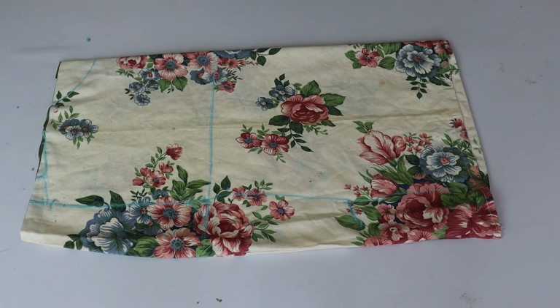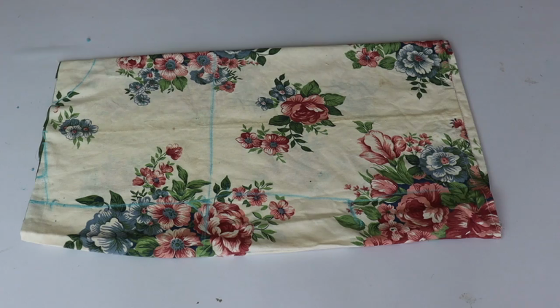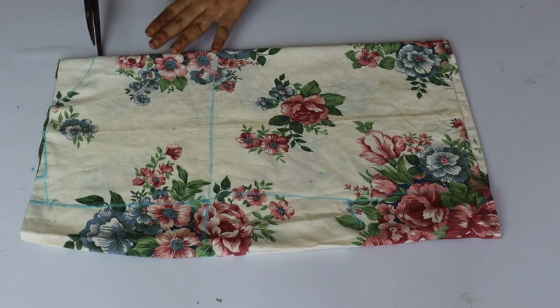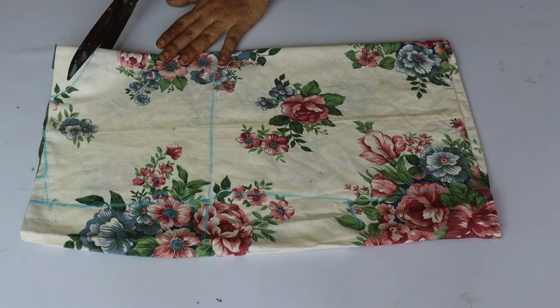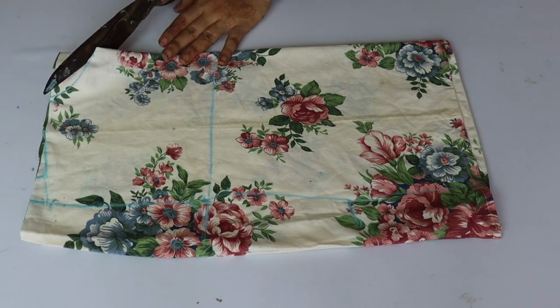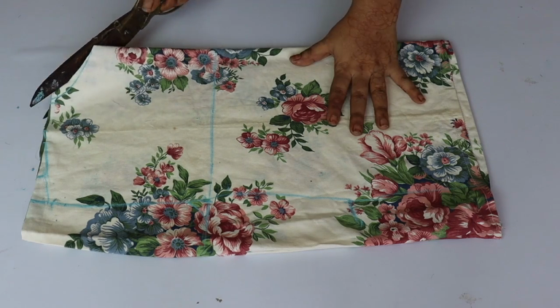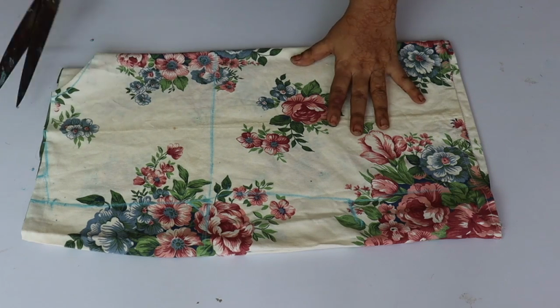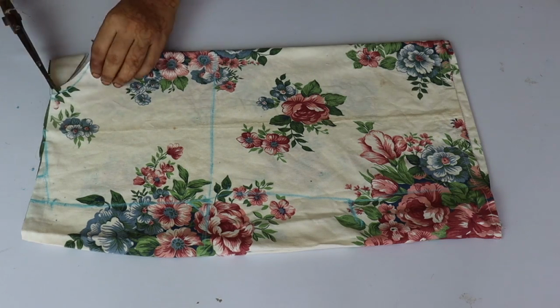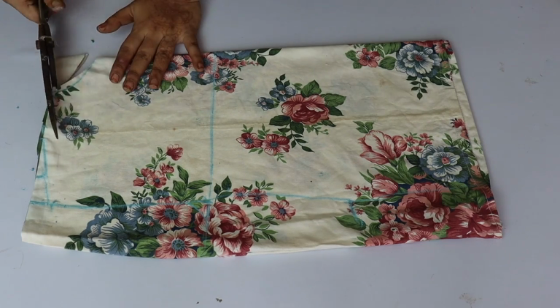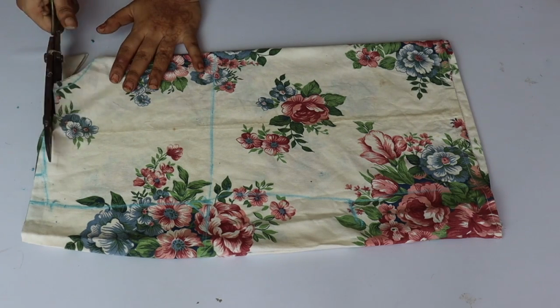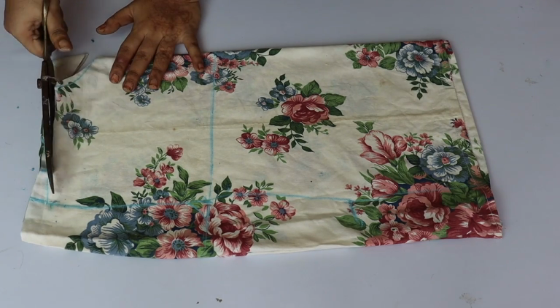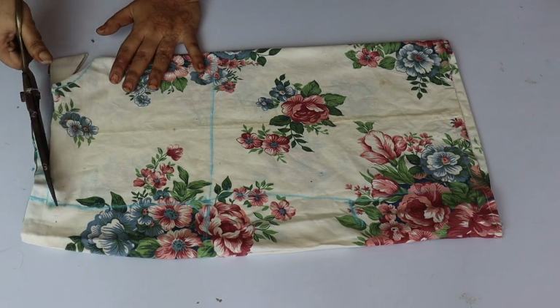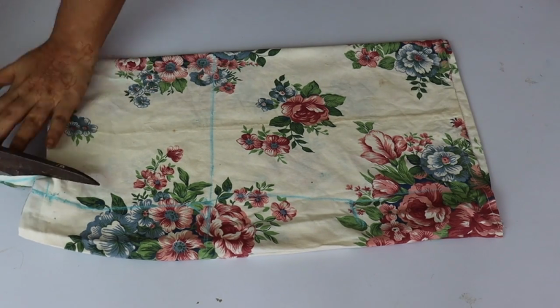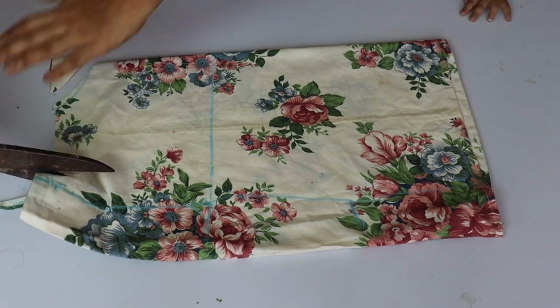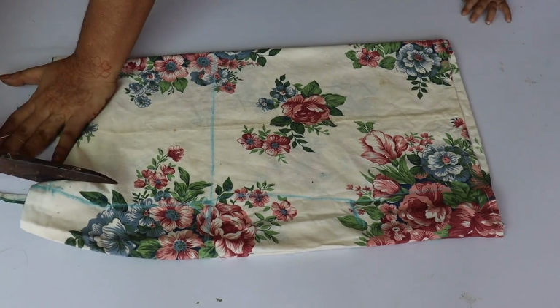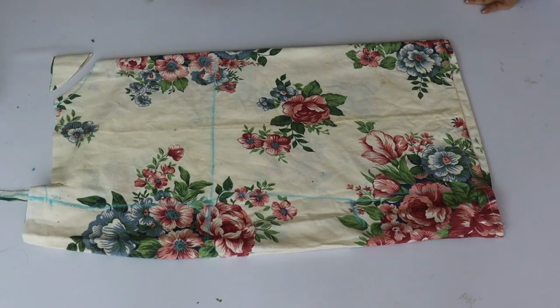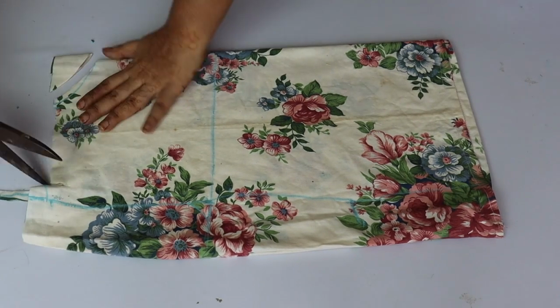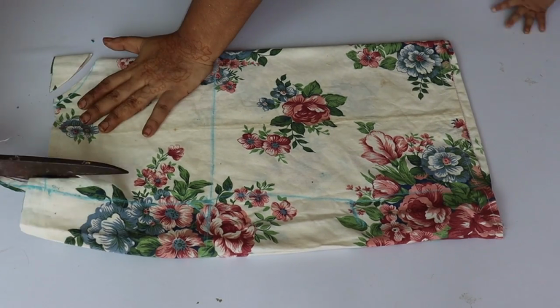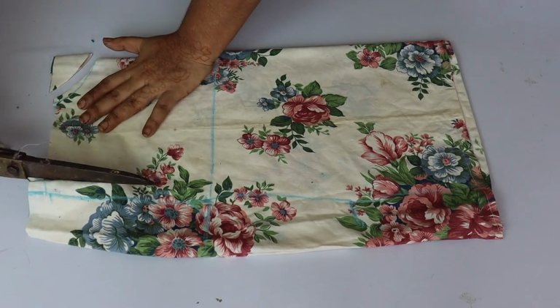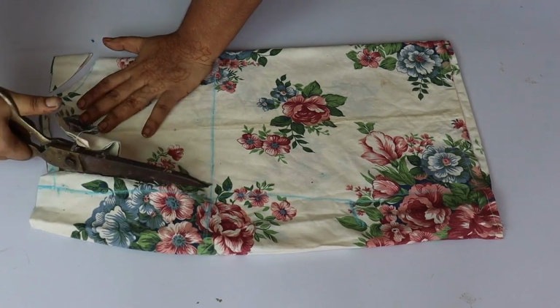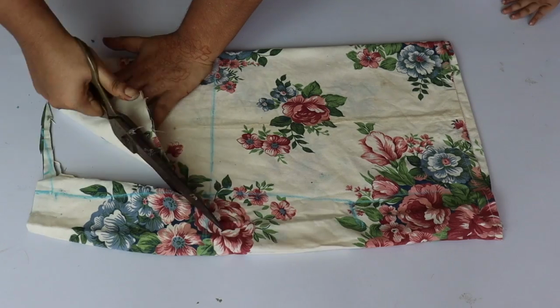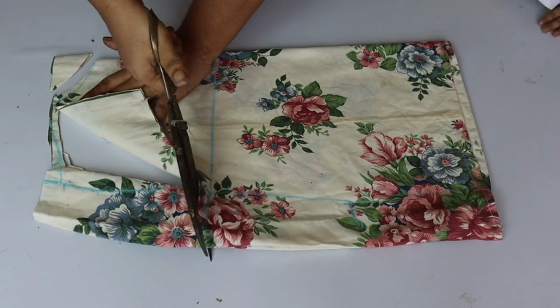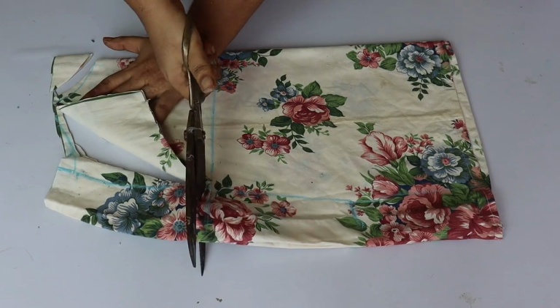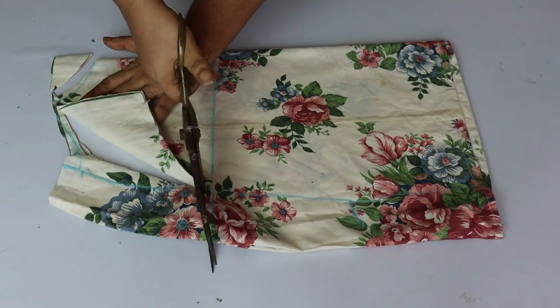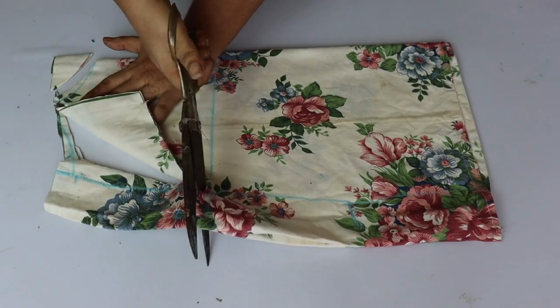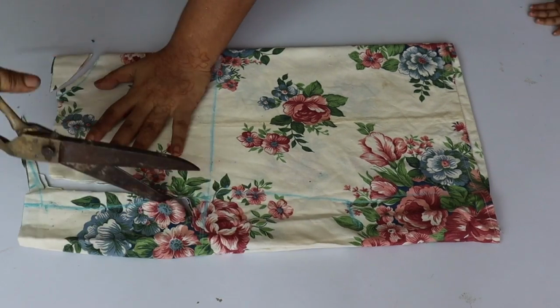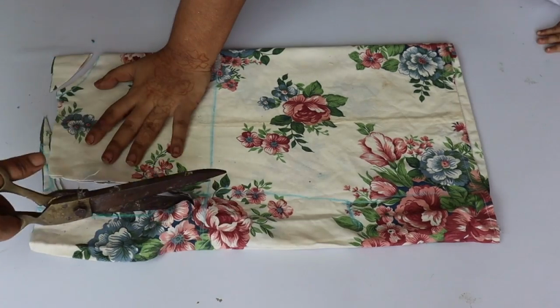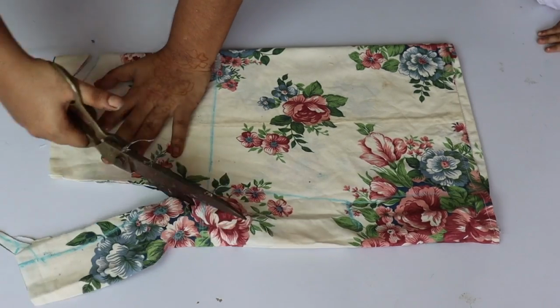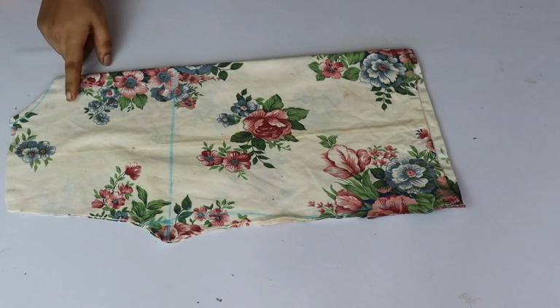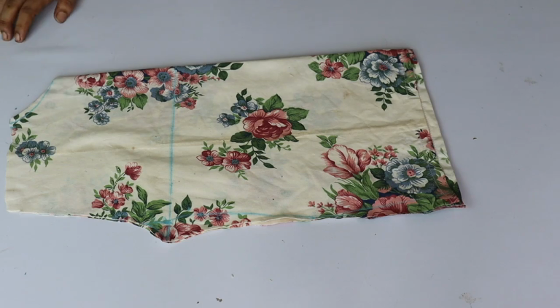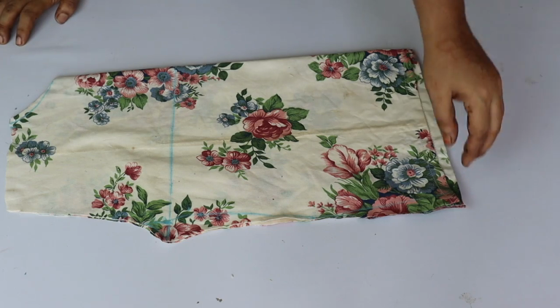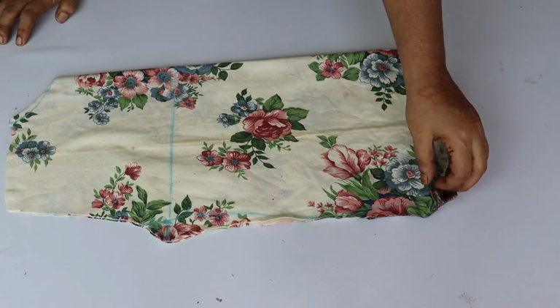Now, cut all the marked areas with scissors. I will cut it here. It is a very easy and simple method. It will become a neat piece.